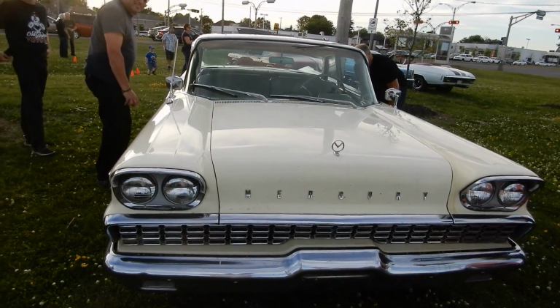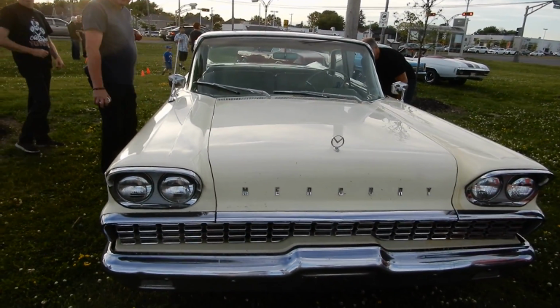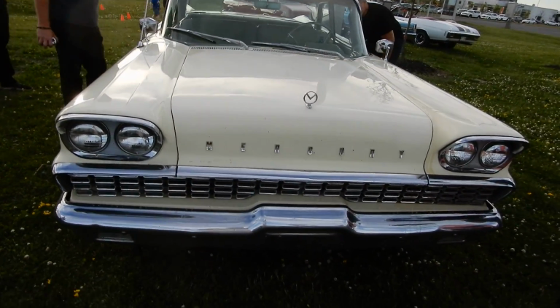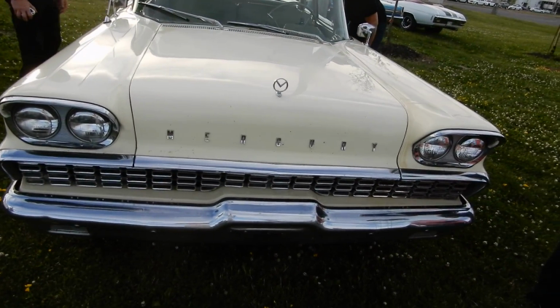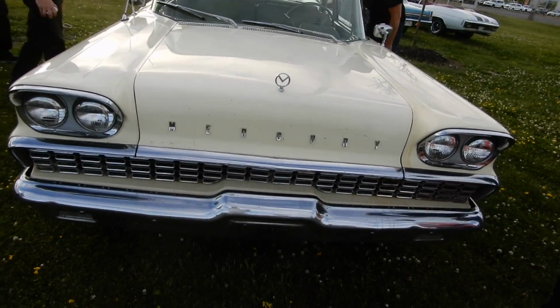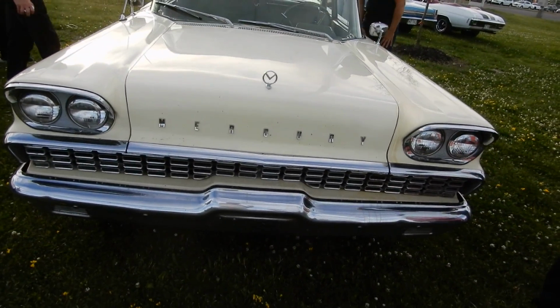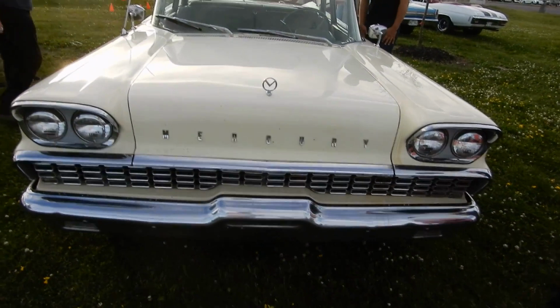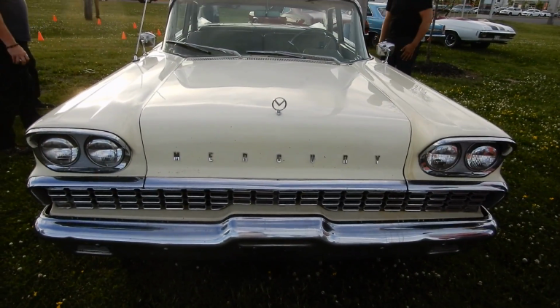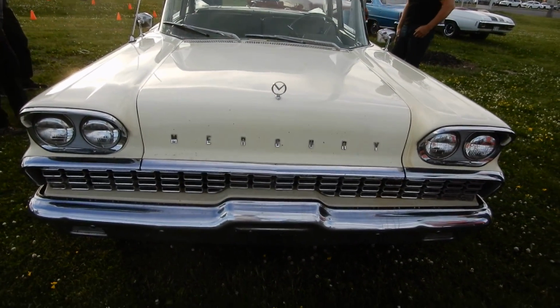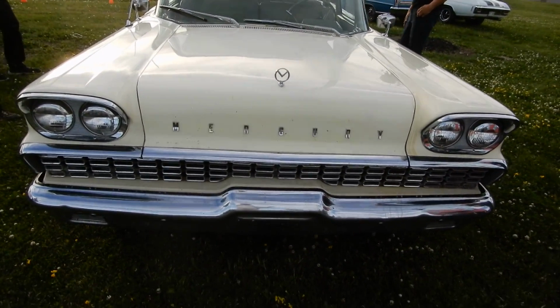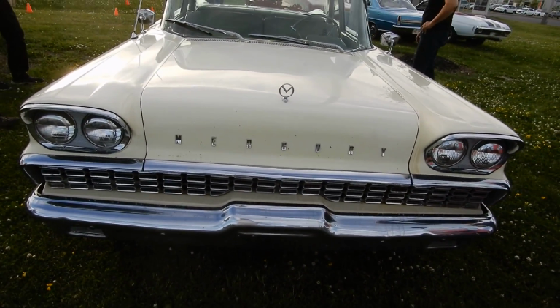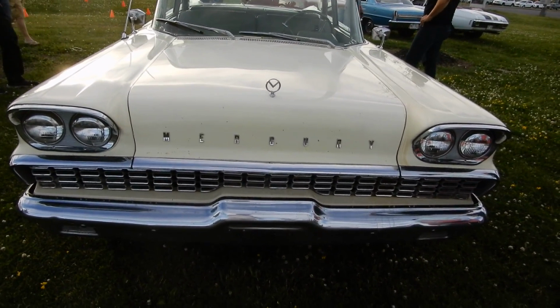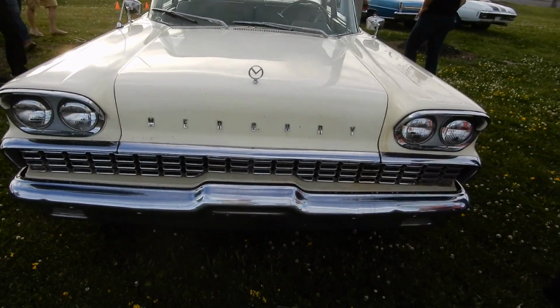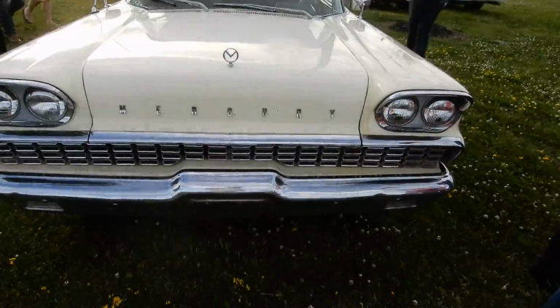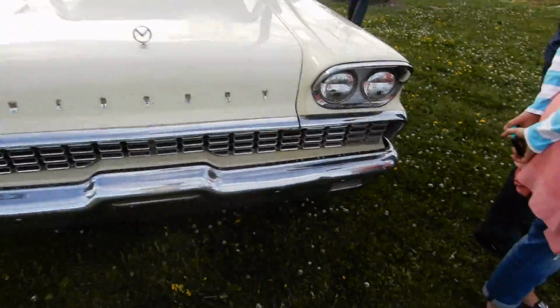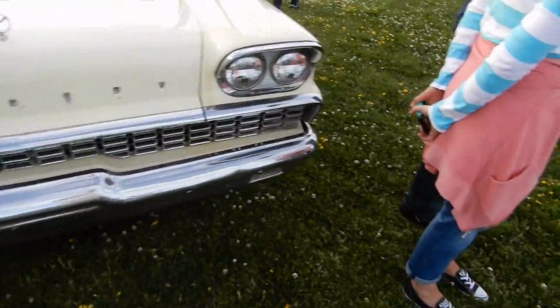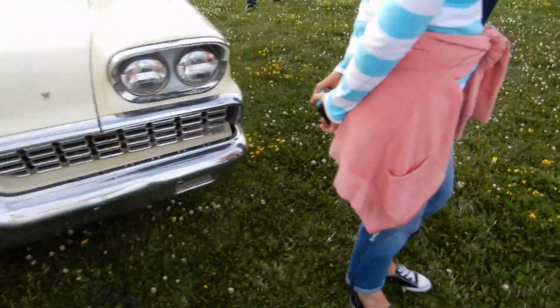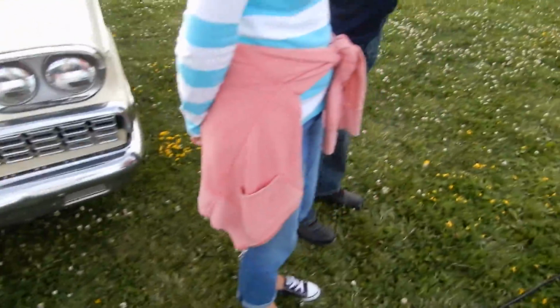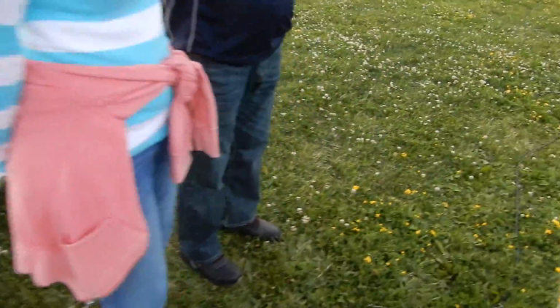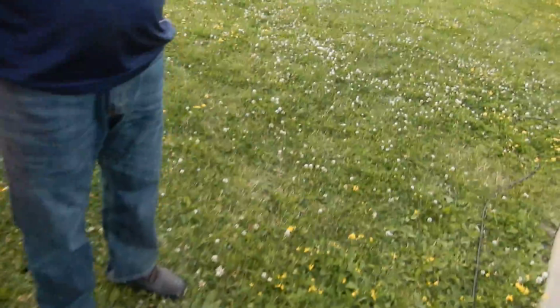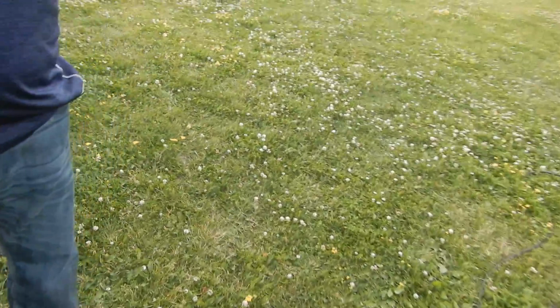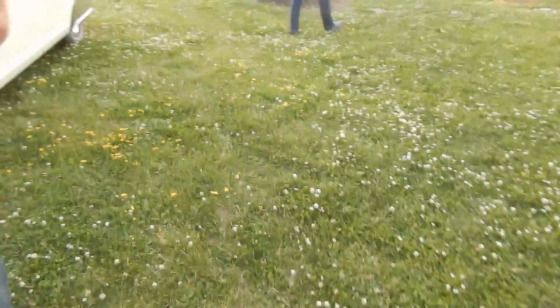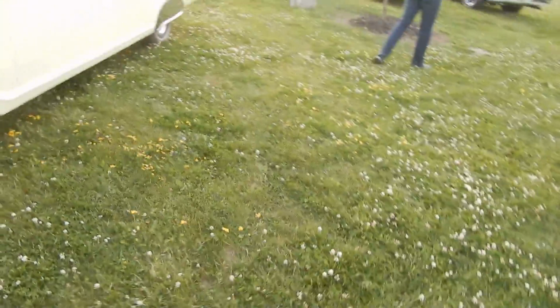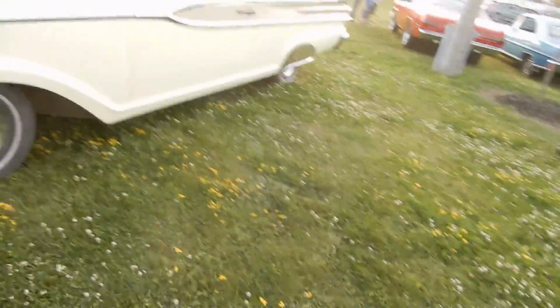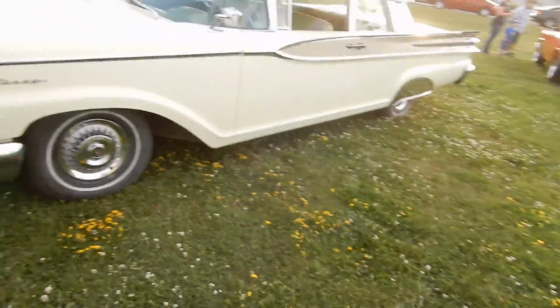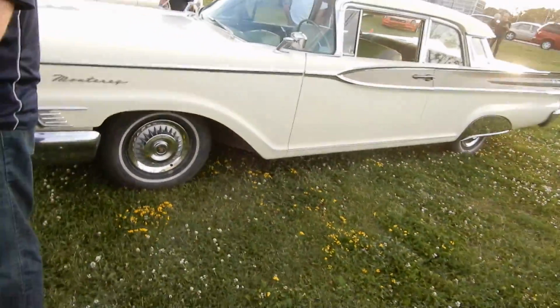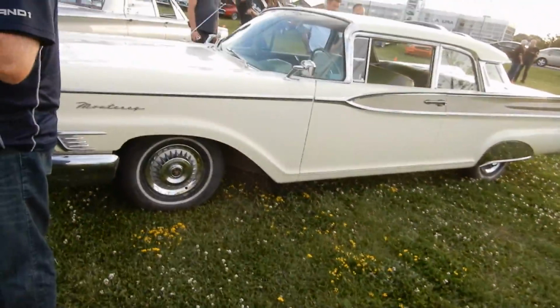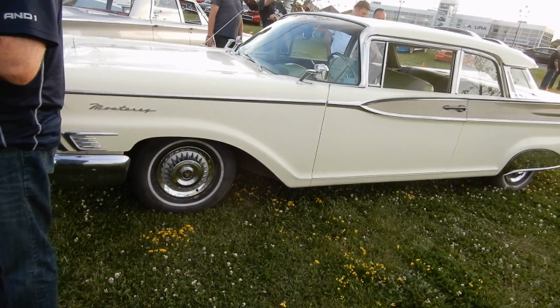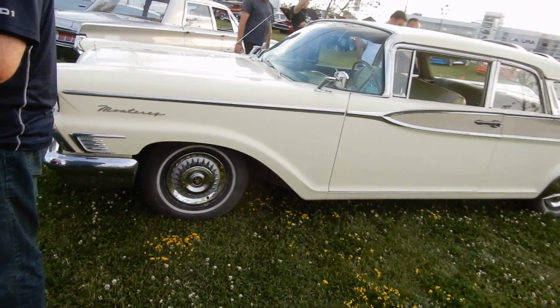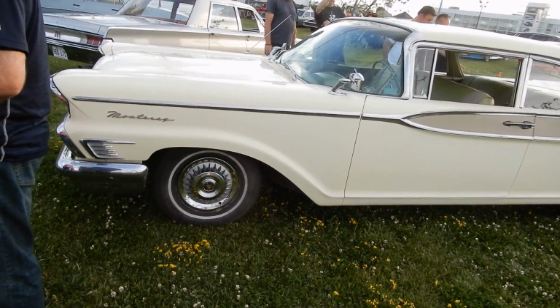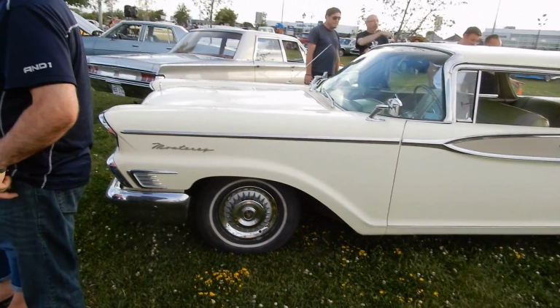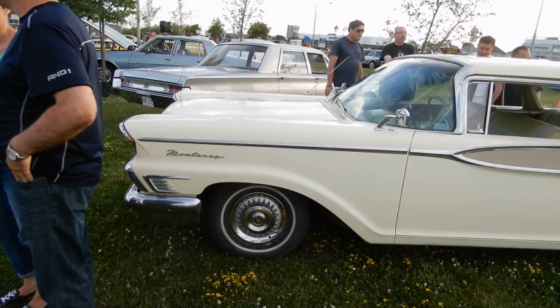The only other 59 Mercury I've ever seen in my life, I must have been like a teenager and it was a Monarch, which is even rarer than this. And this car is very rare, not just because of 59 Mercury, but it's a two-door post on top of that.